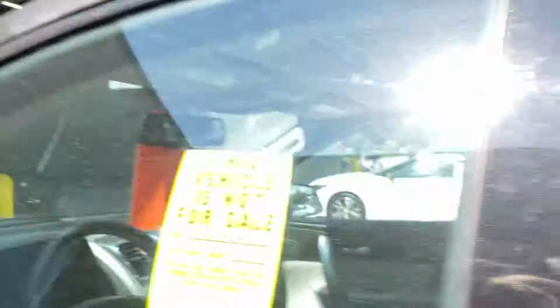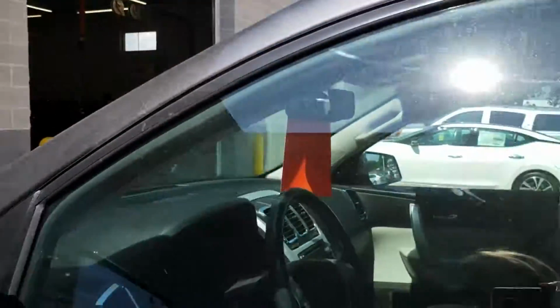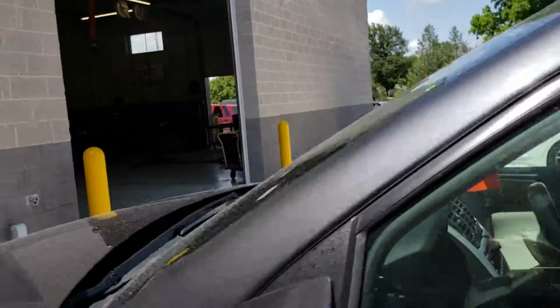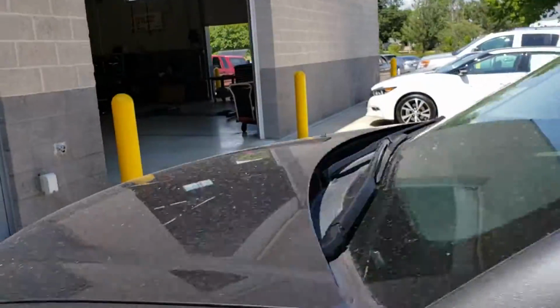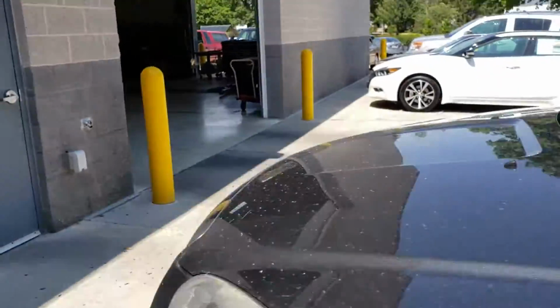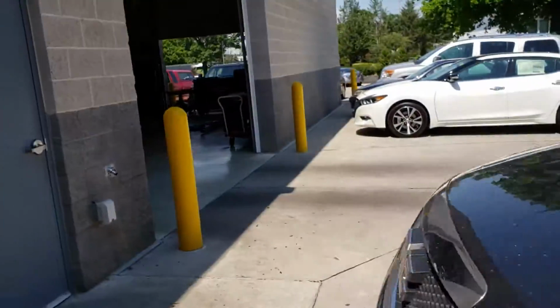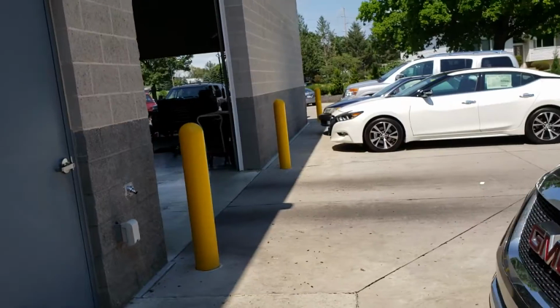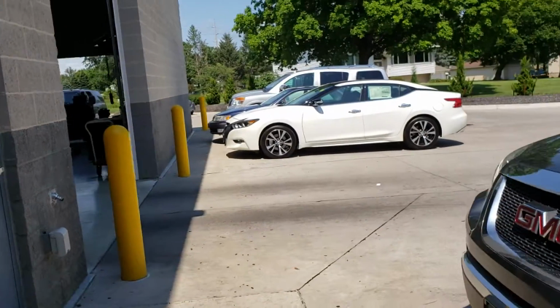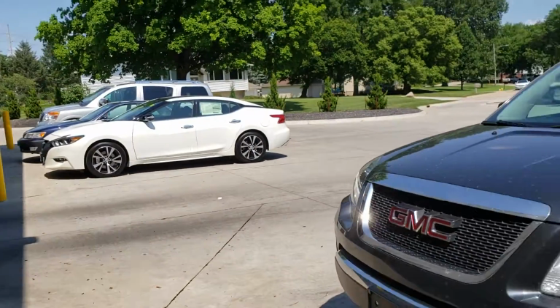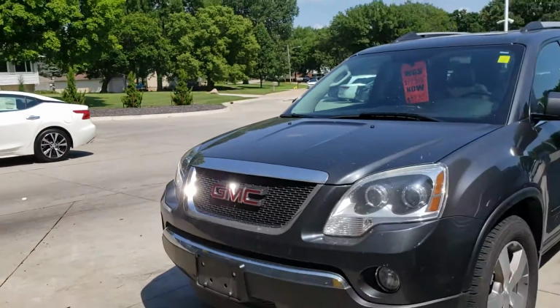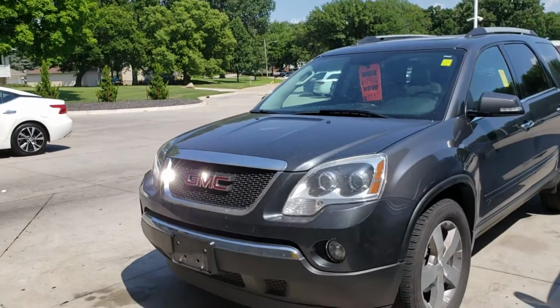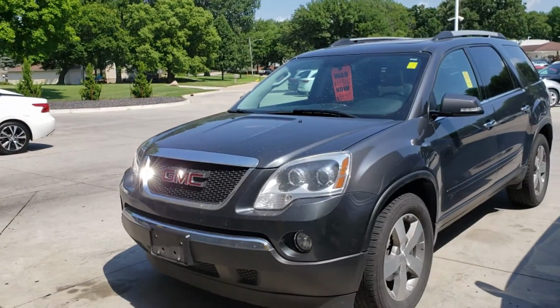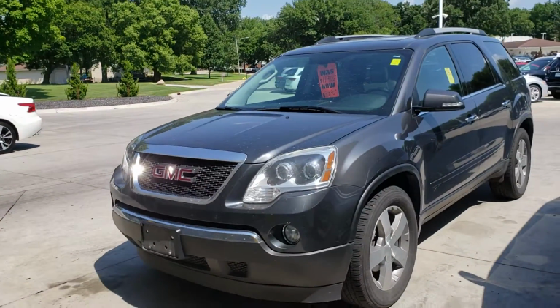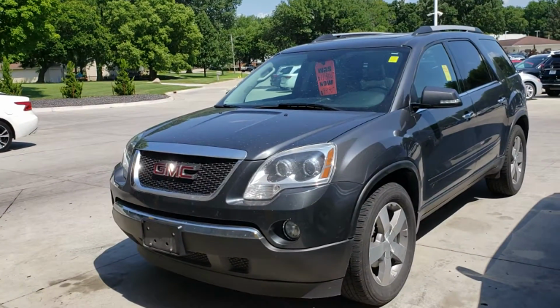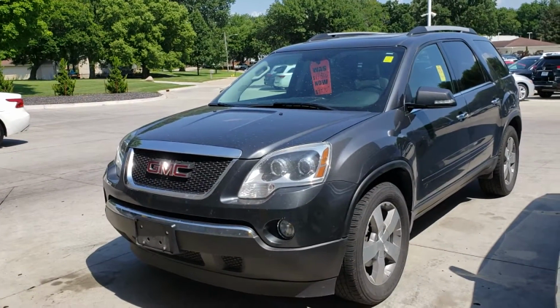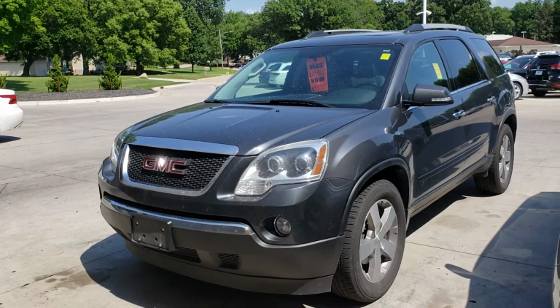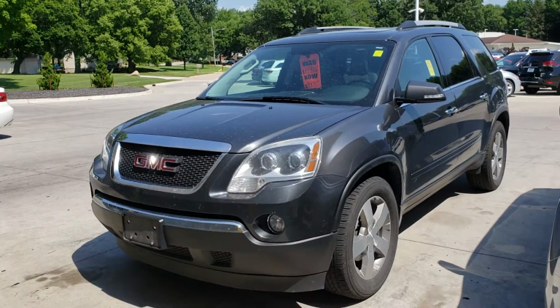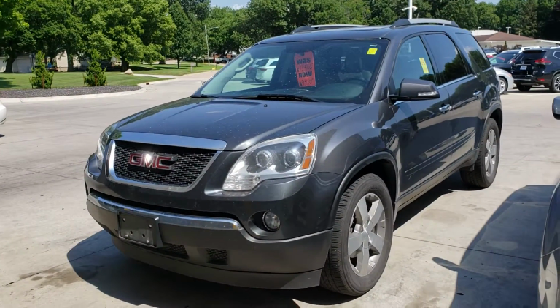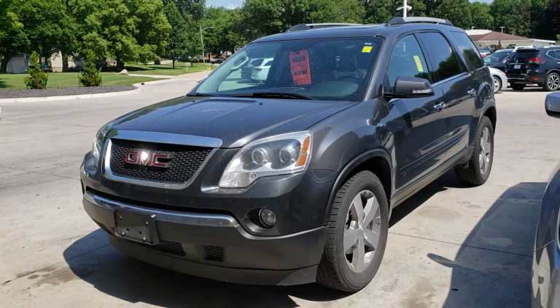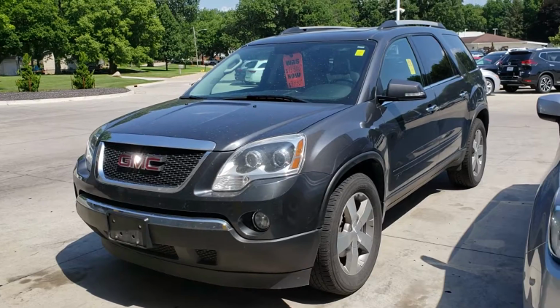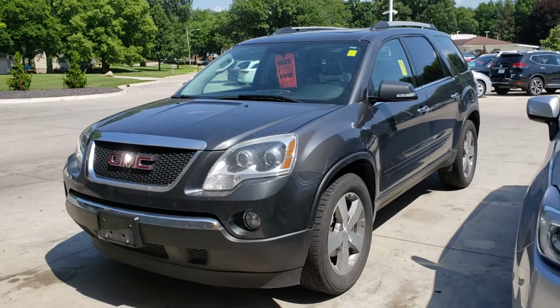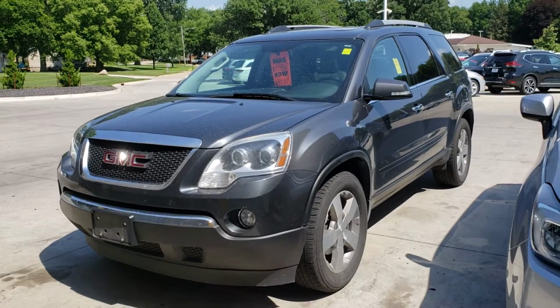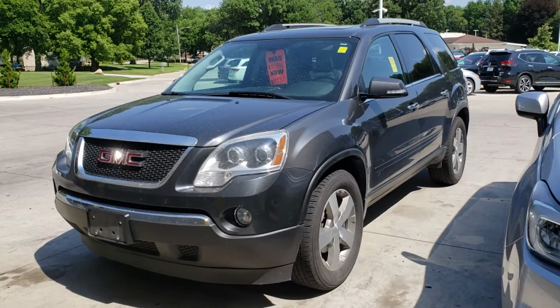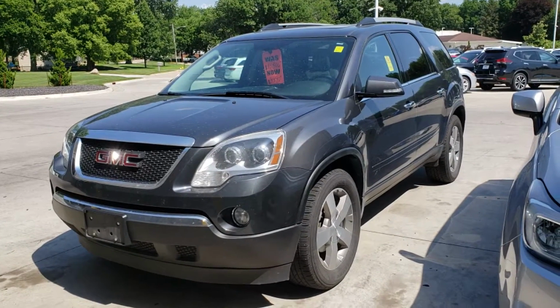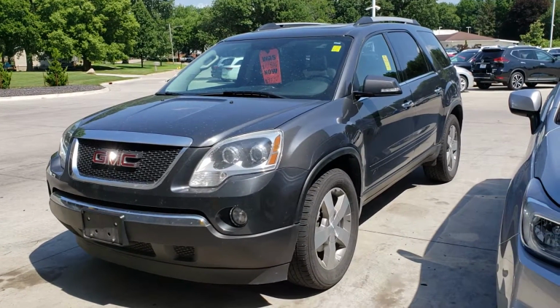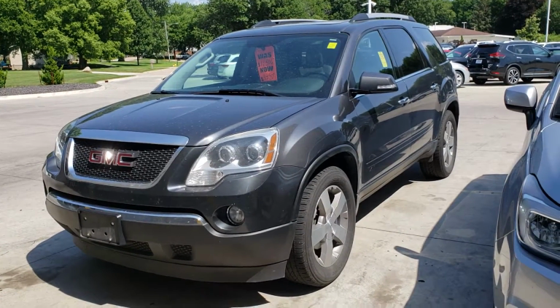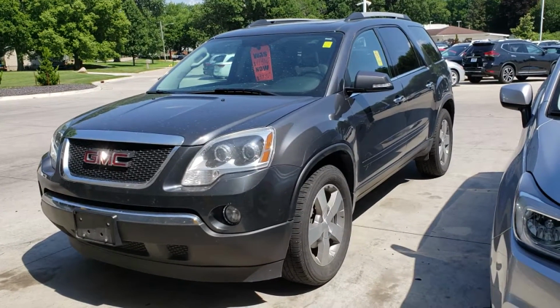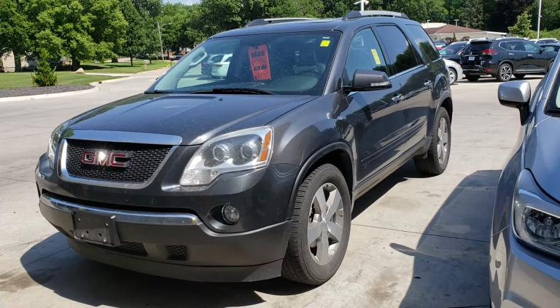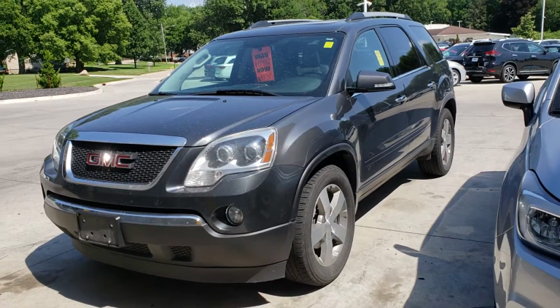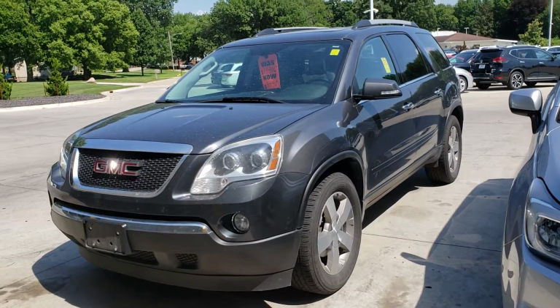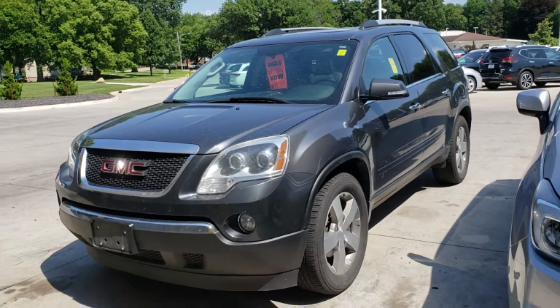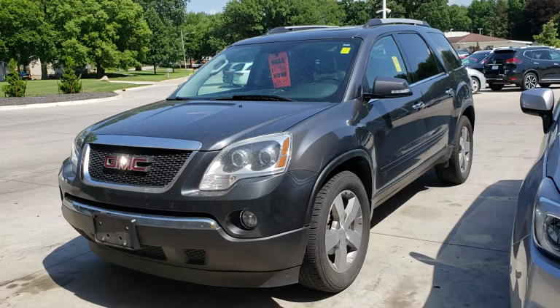Of course, these vehicles can and do often sell while they're going through the retail or refurbishing process. So if you're interested in the Acadia, I highly suggest stopping by to check it out — these do not last very long and I'd love to make sure you get your chance at it.